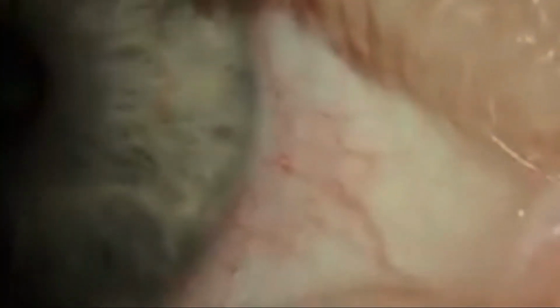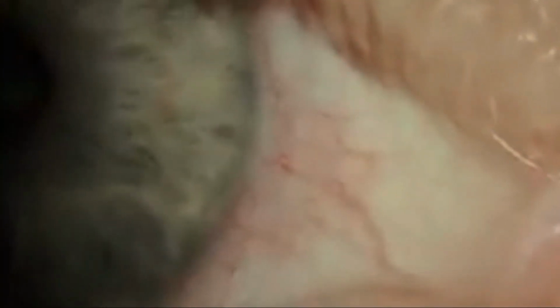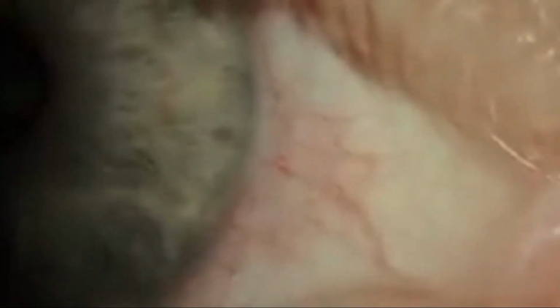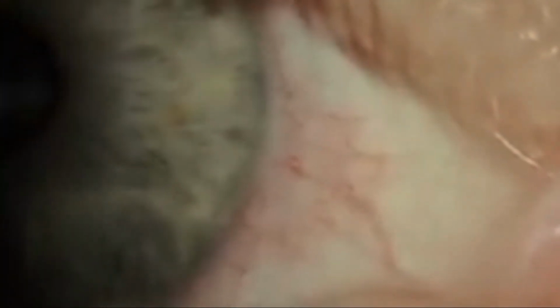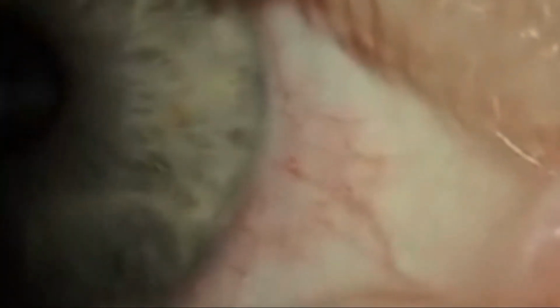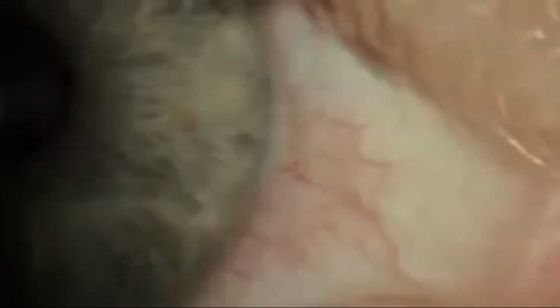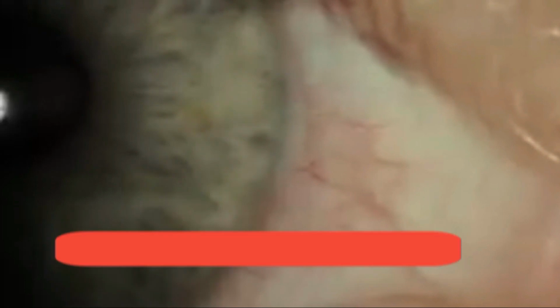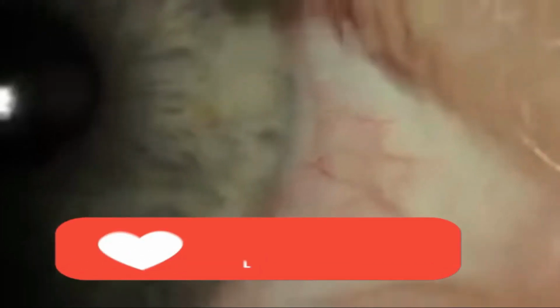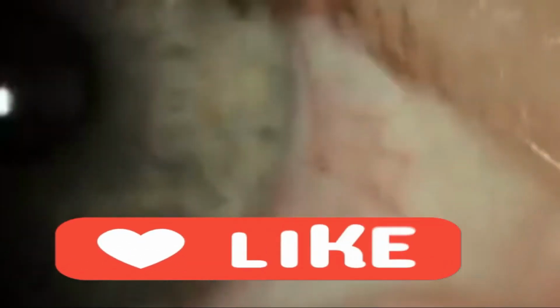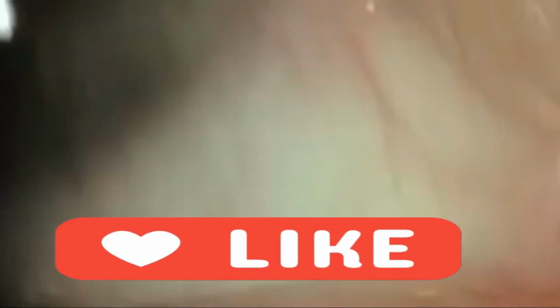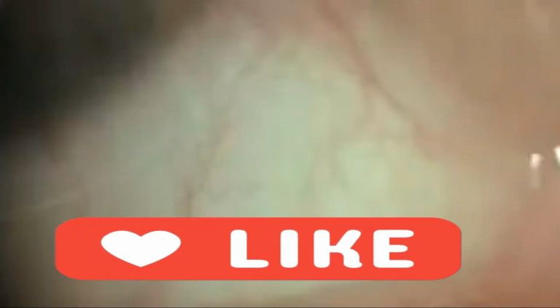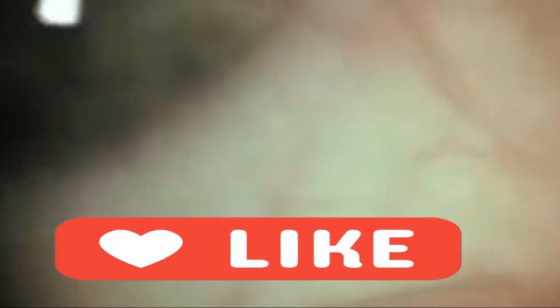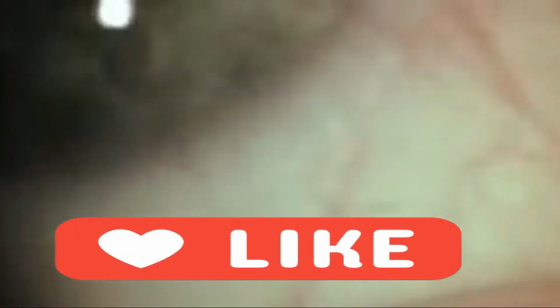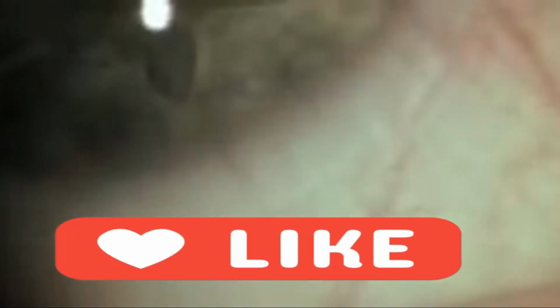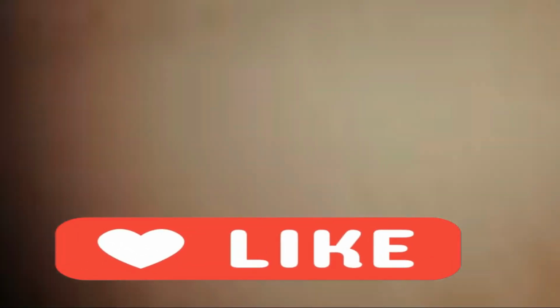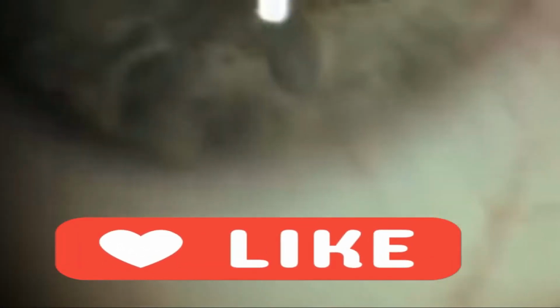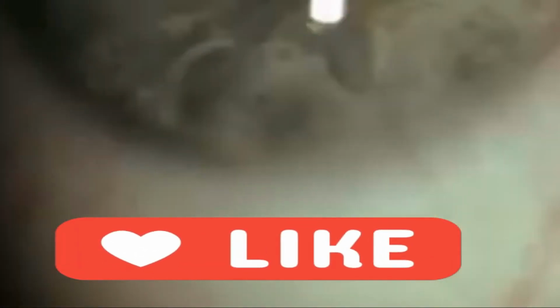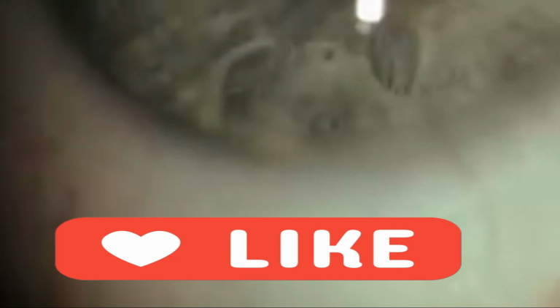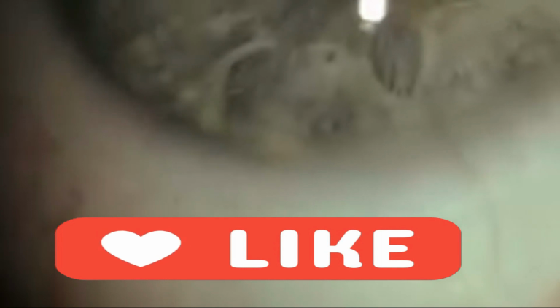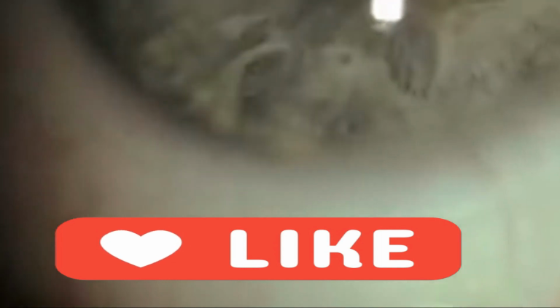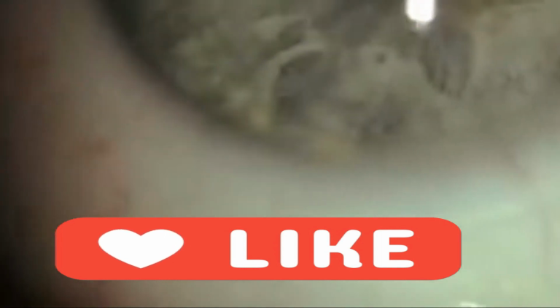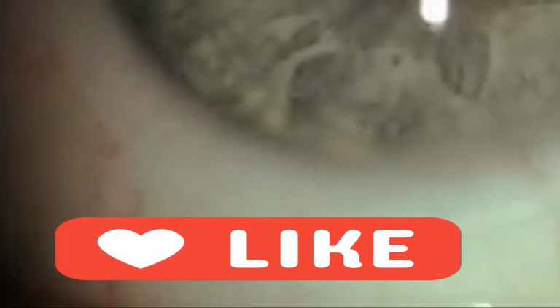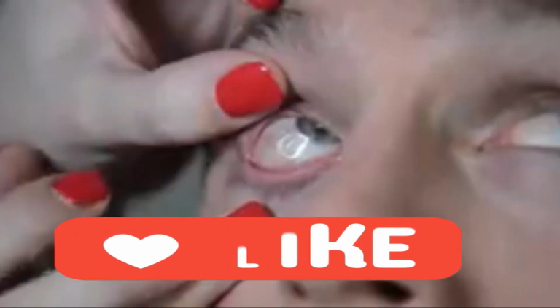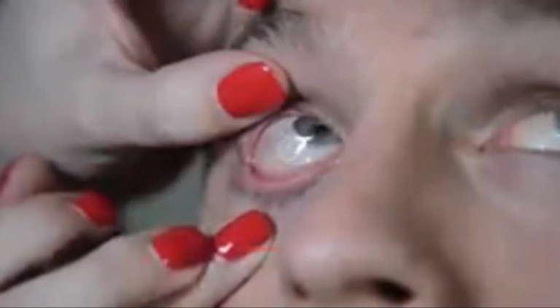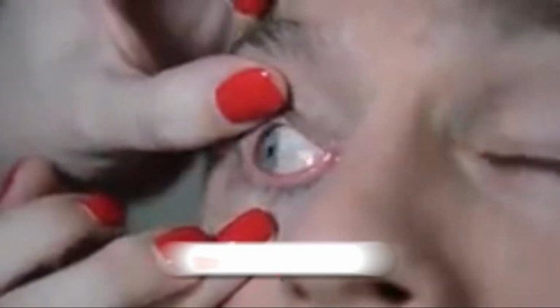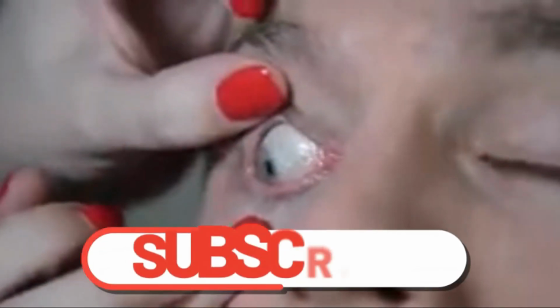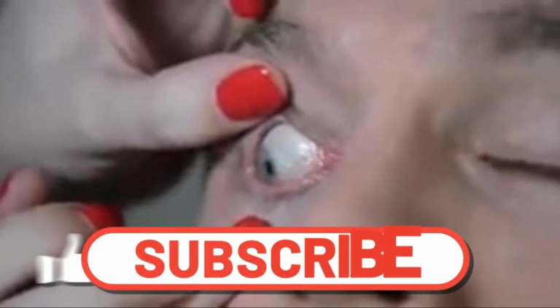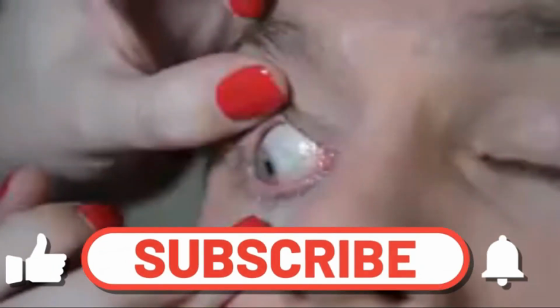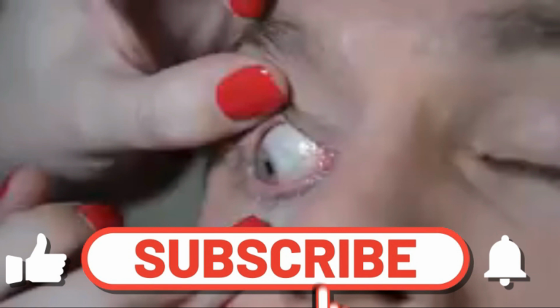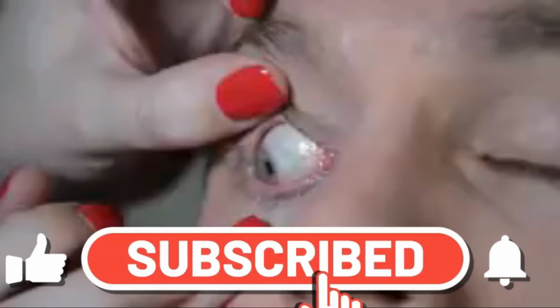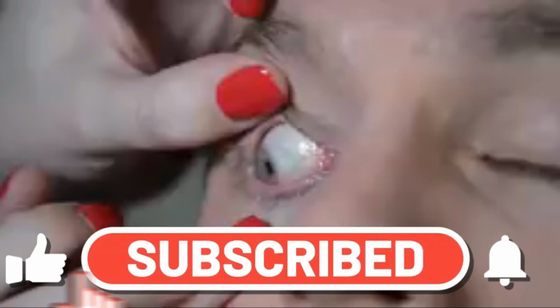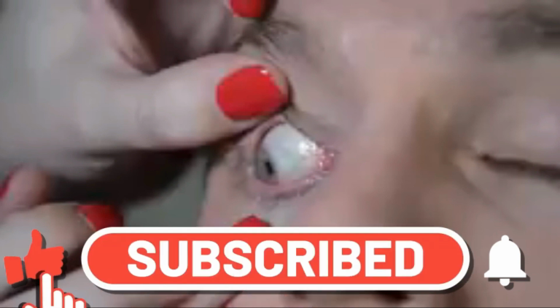Once again, if you have found this video useful, please go ahead and click the like button so that others can benefit from the video as well, and also subscribe so that you can receive more useful videos like this one. Thank you.